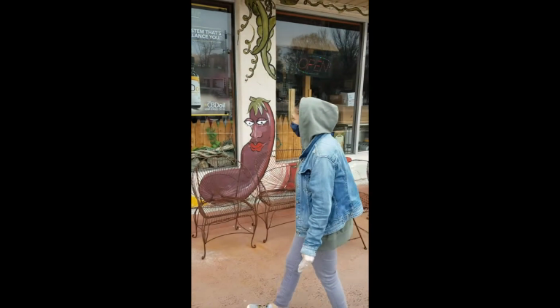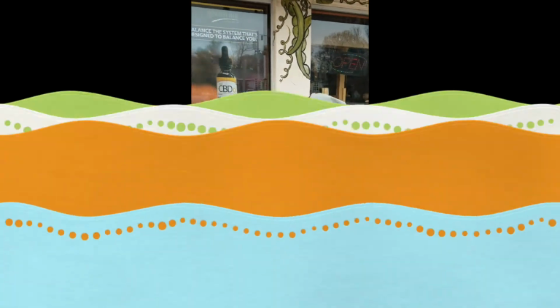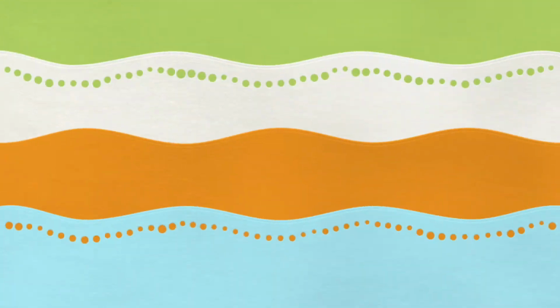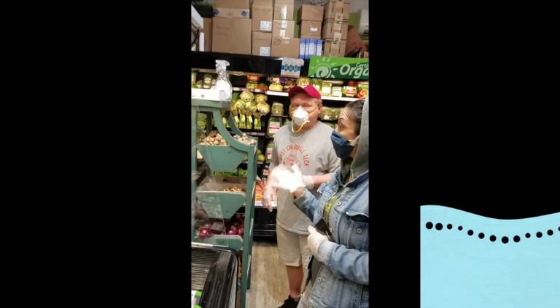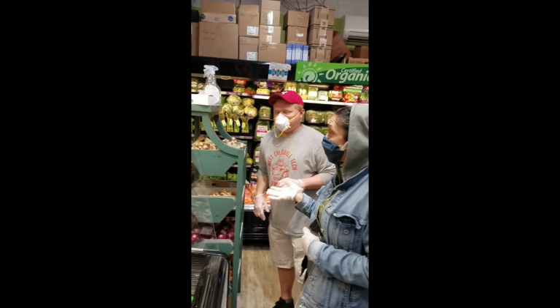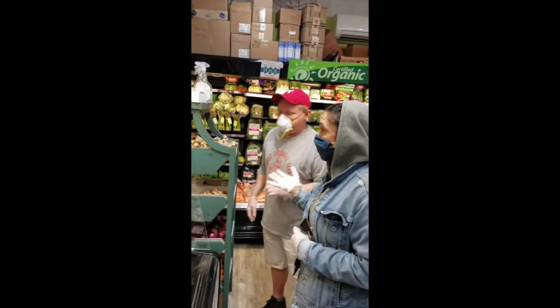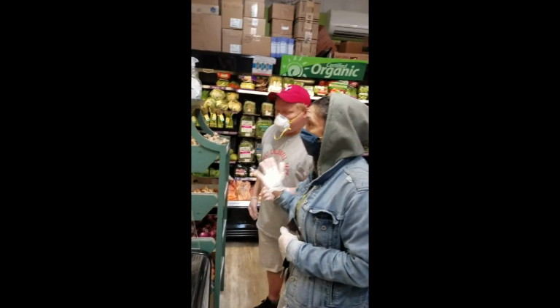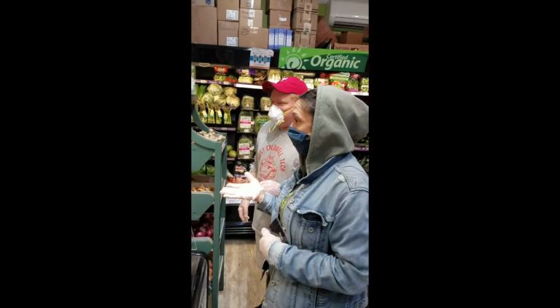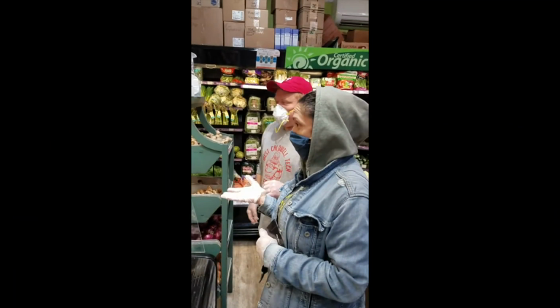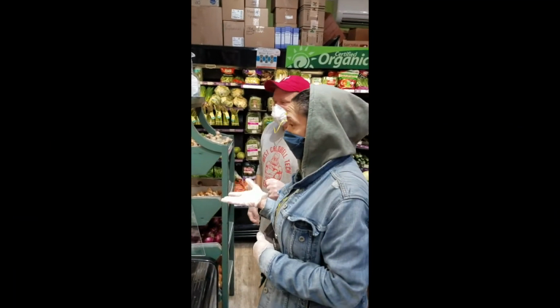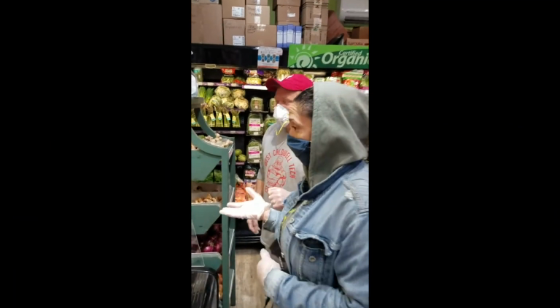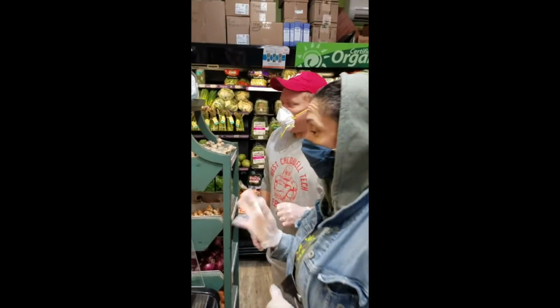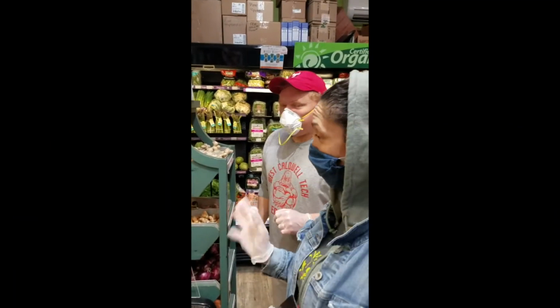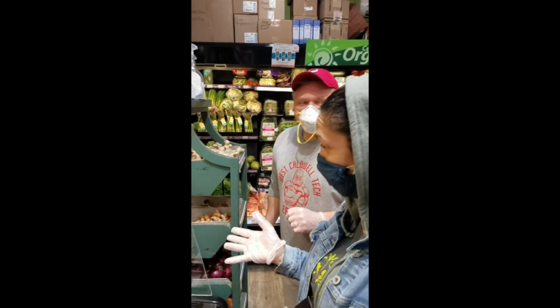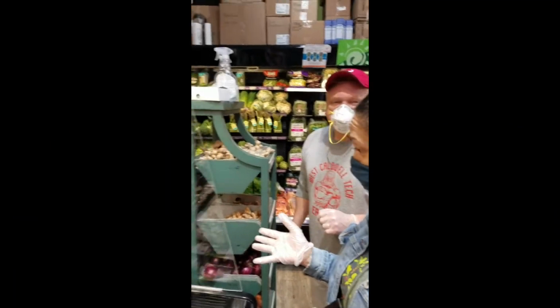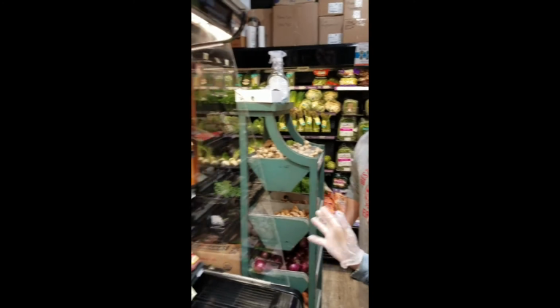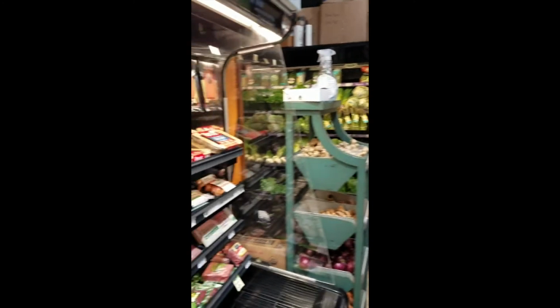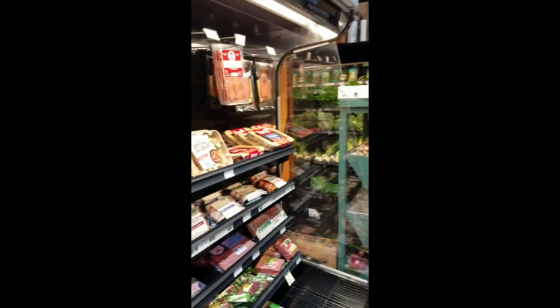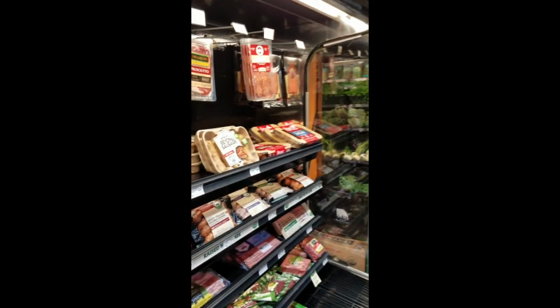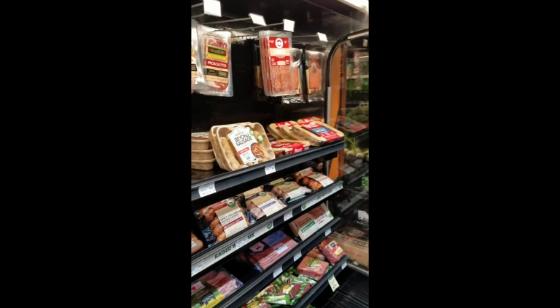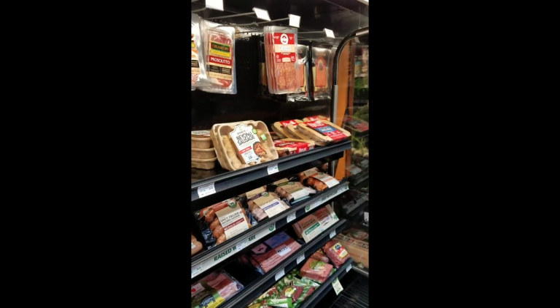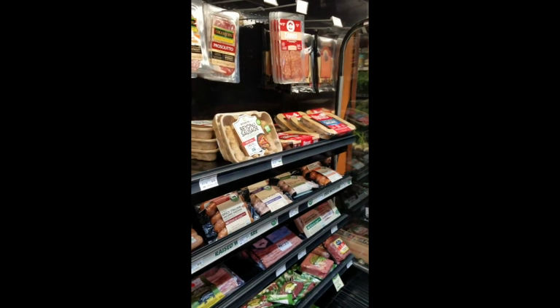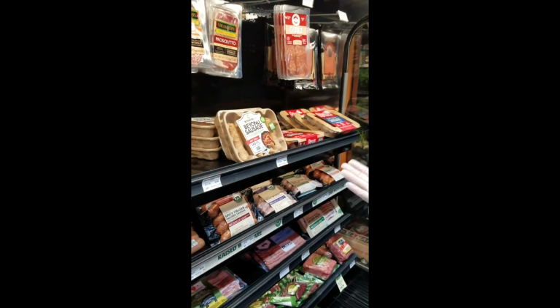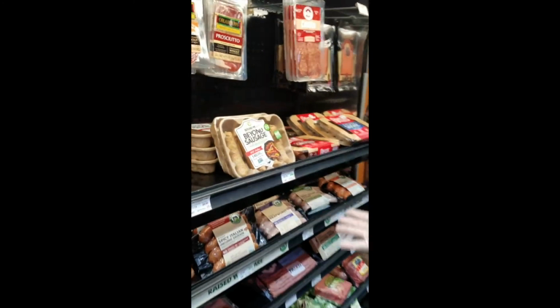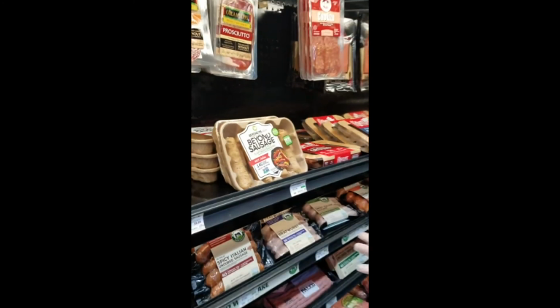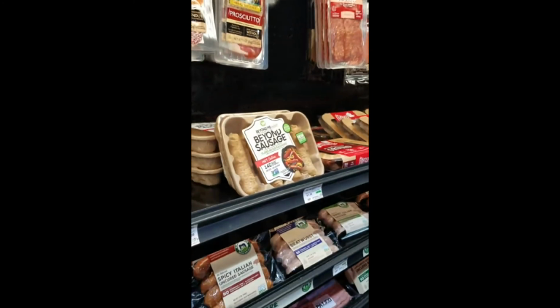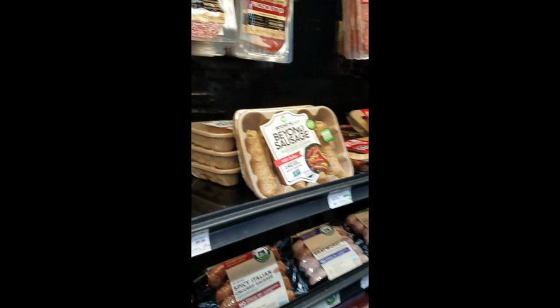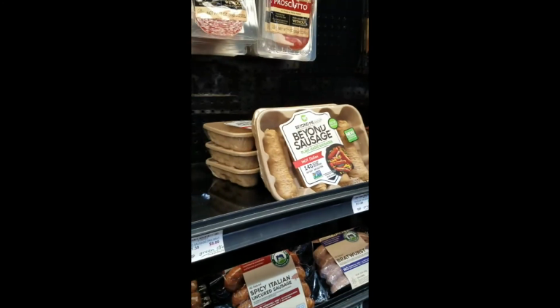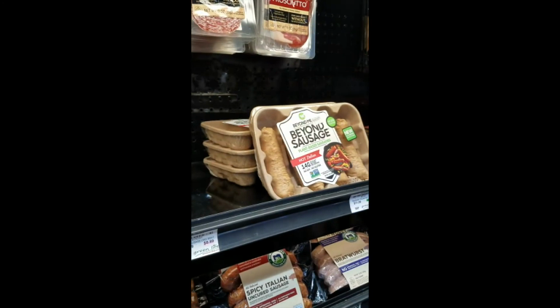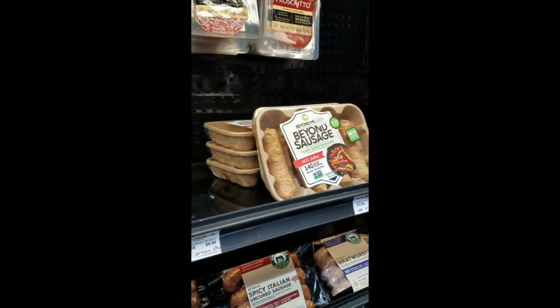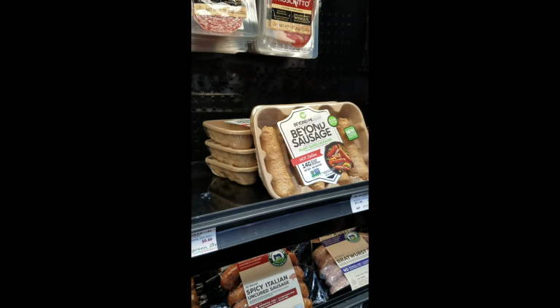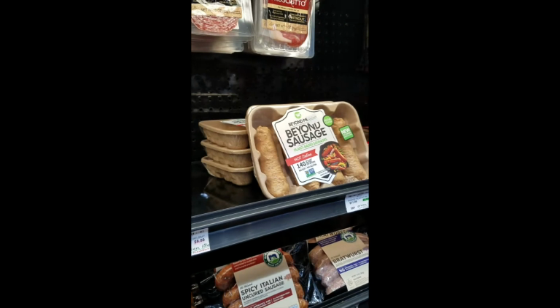Mr. Boone, I eat mostly plant-based, so I'm not a vegetarian or vegan, but I do like to try the Beyond Sausage and the Beyond Burgers. They are delicious.